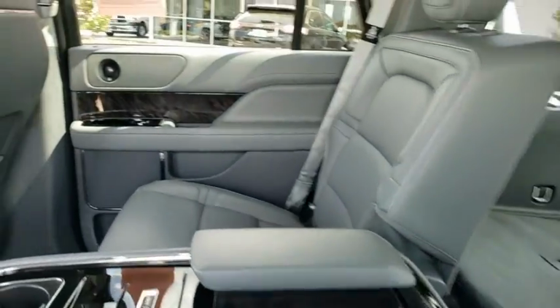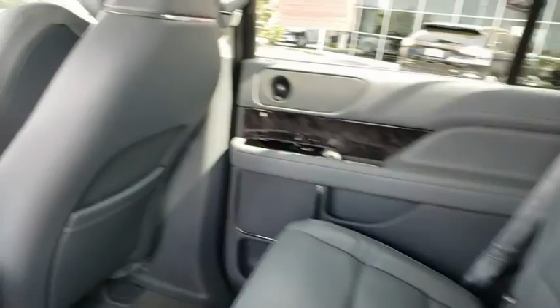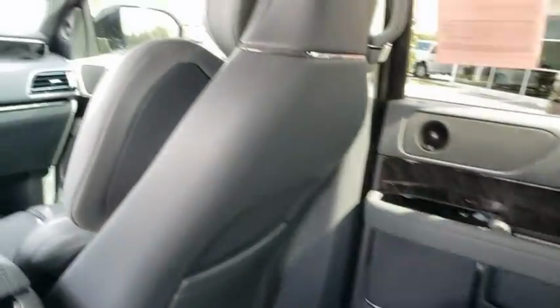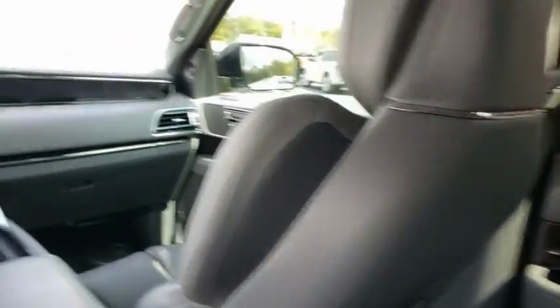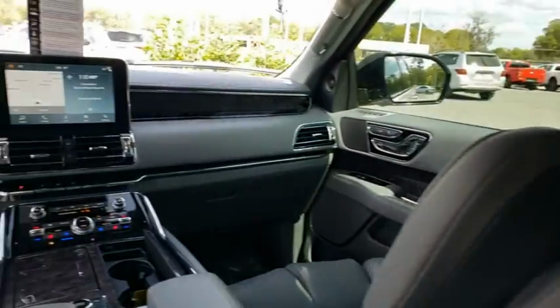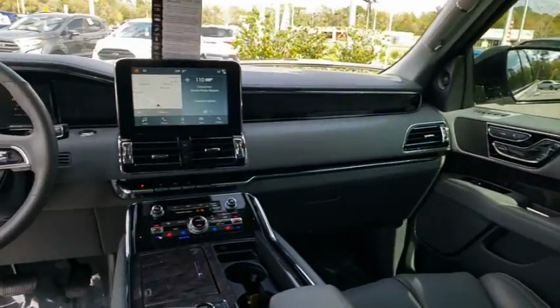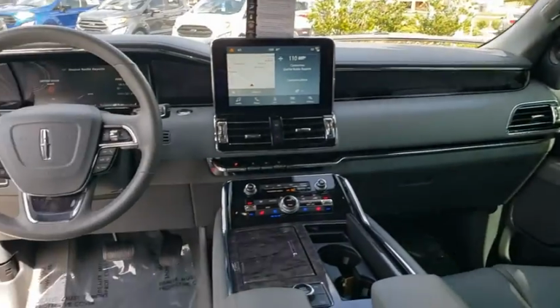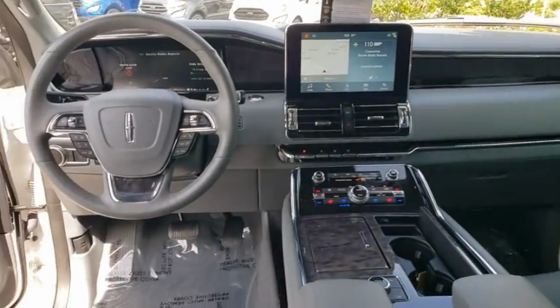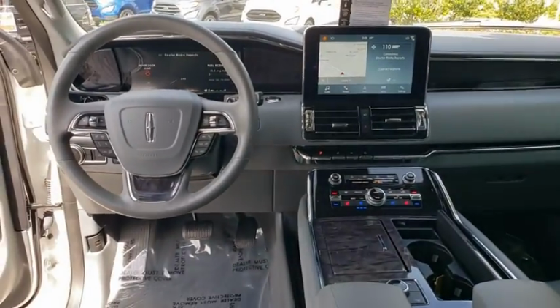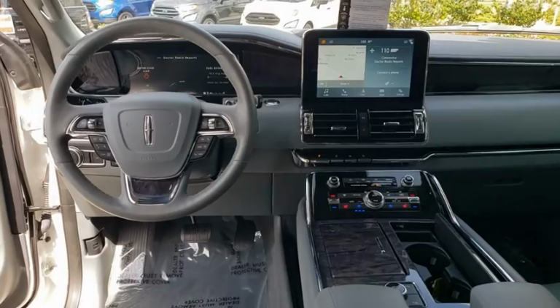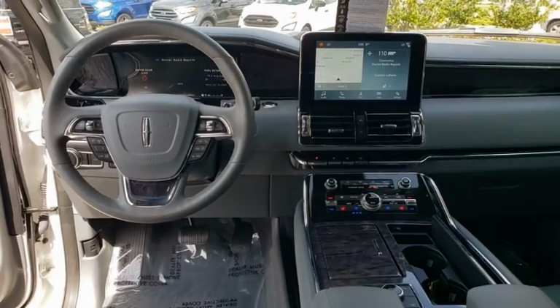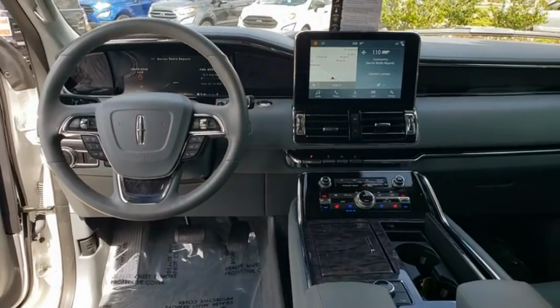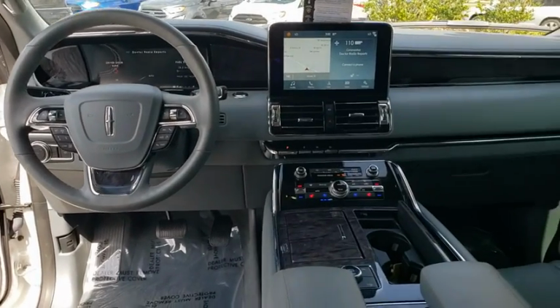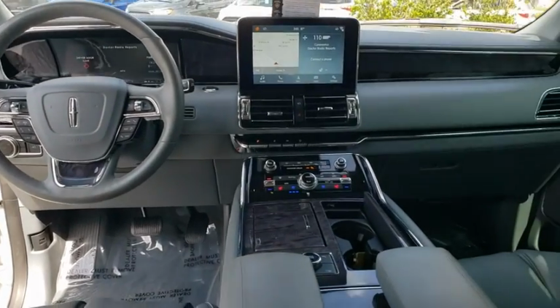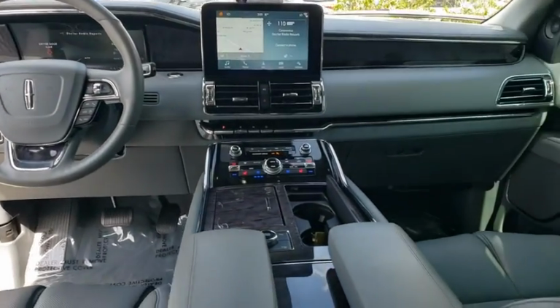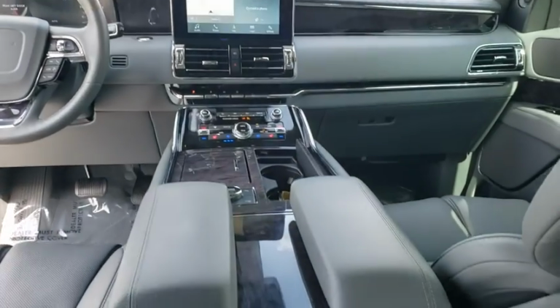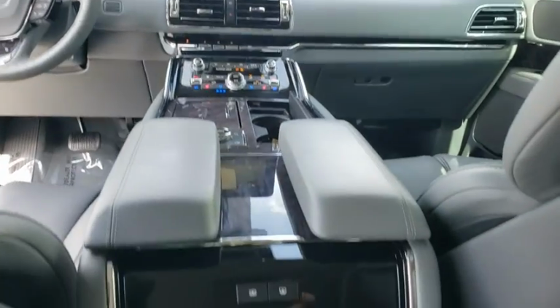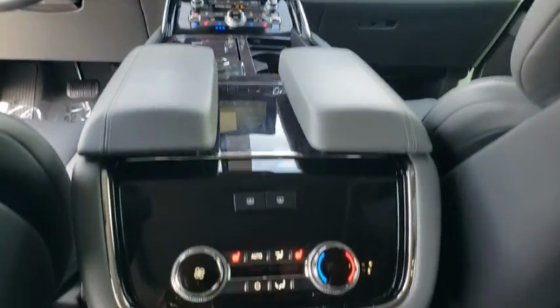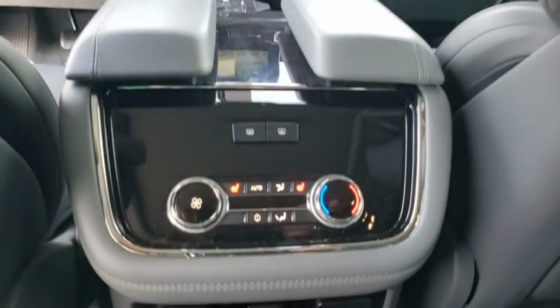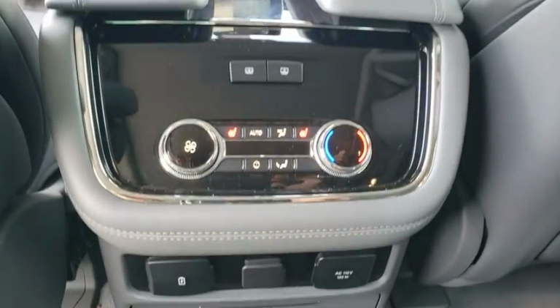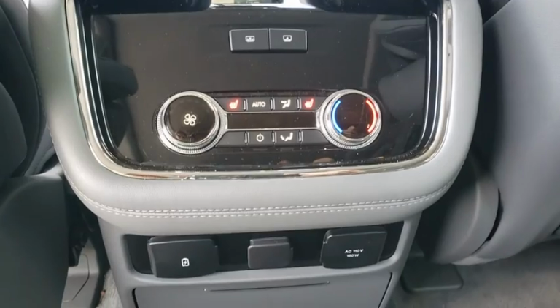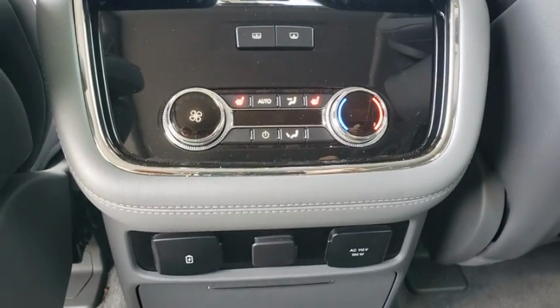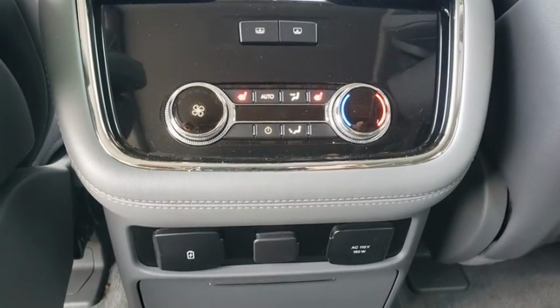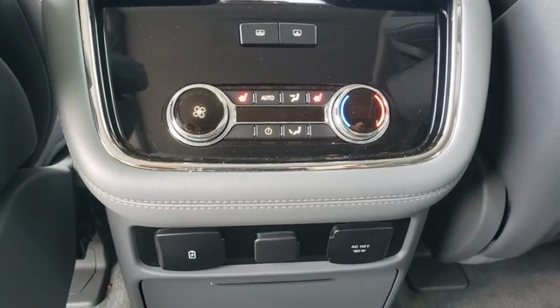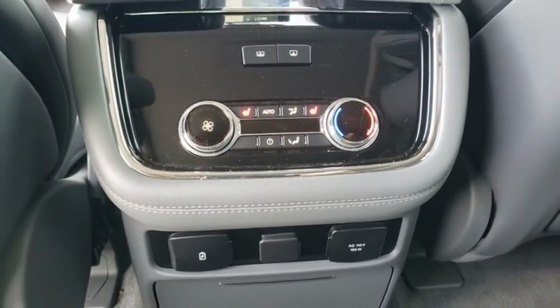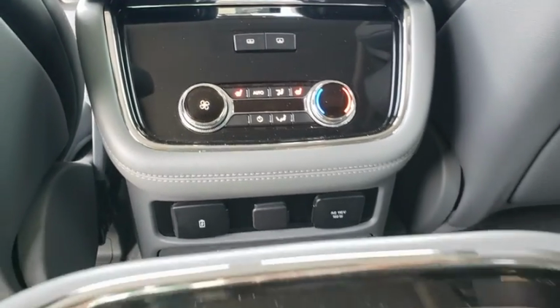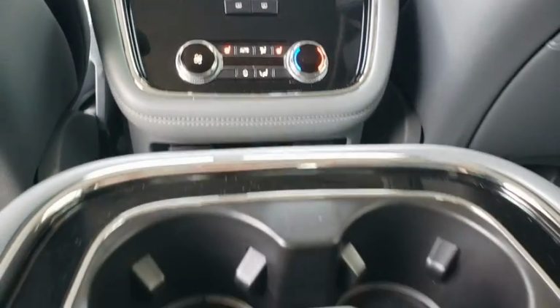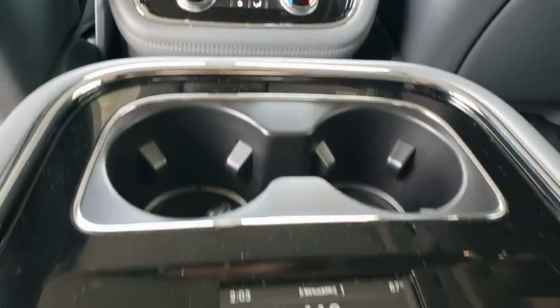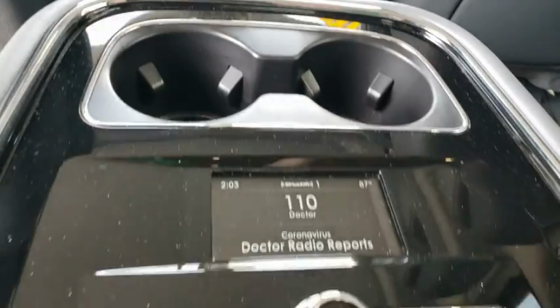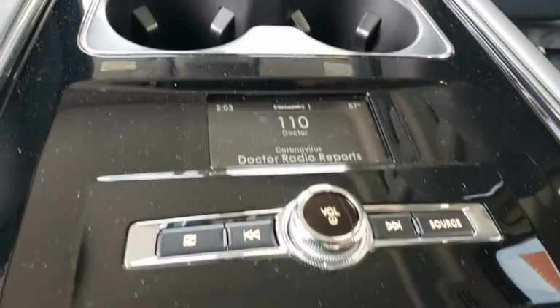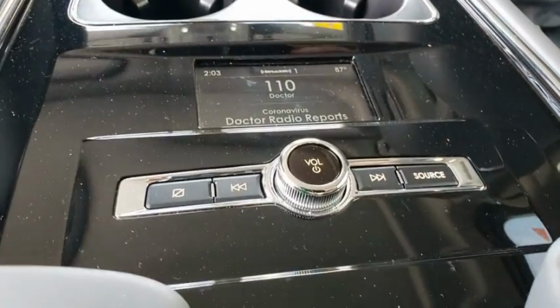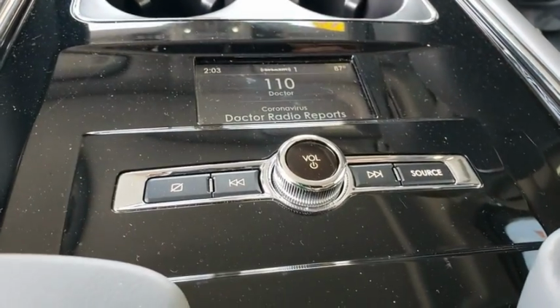Backup camera, navigation system, power passenger seat, power liftgate, keyless entry, remote engine start, steering wheel audio controls, traction control, stability control, lane departure warning, anti-lock braking system.